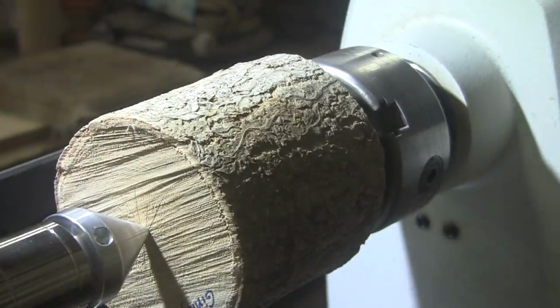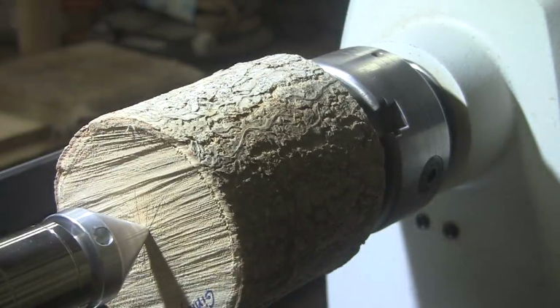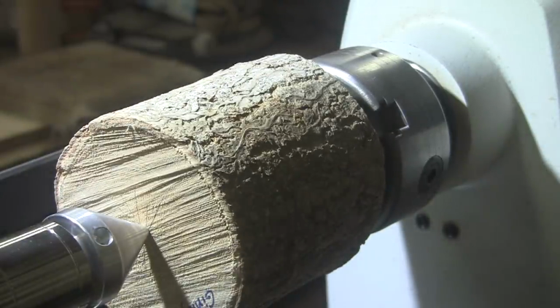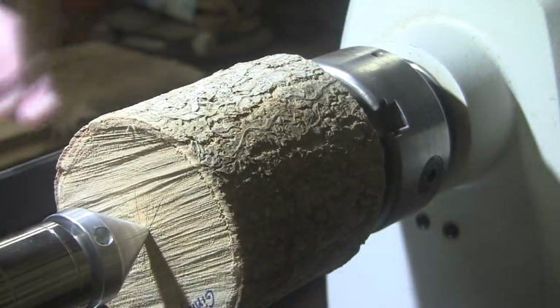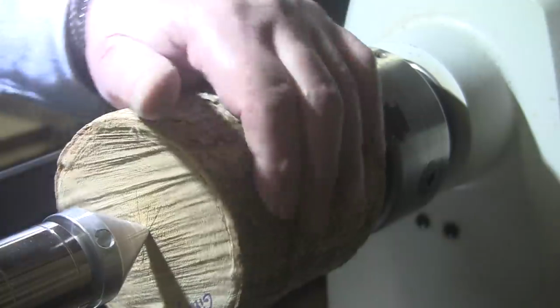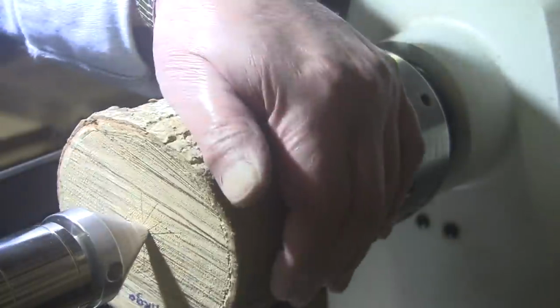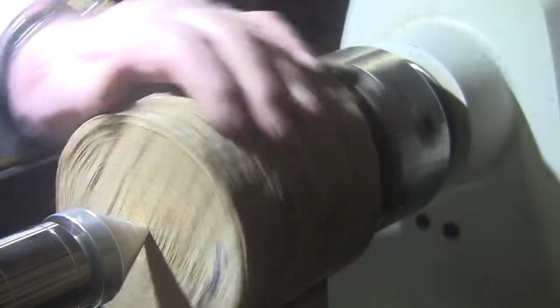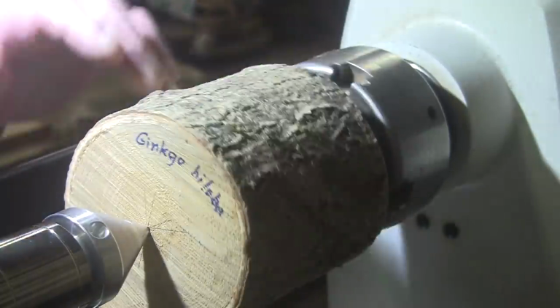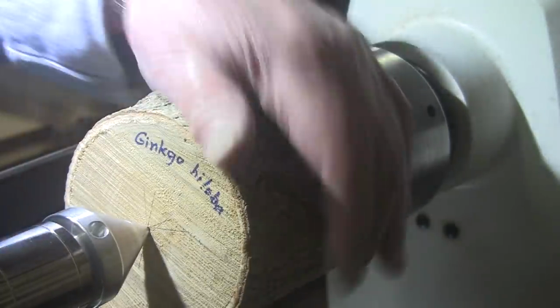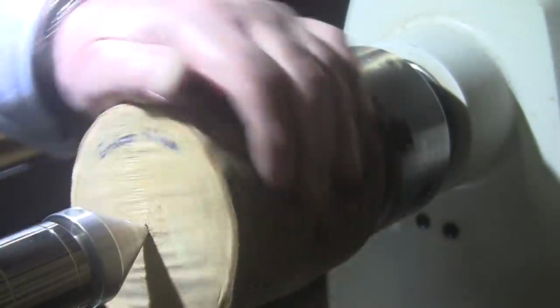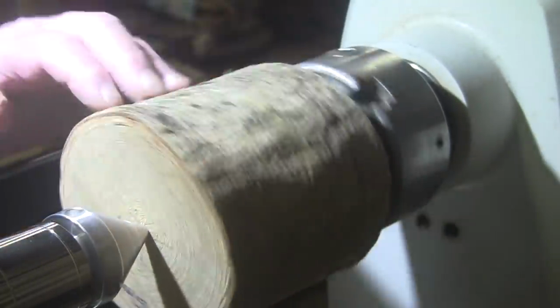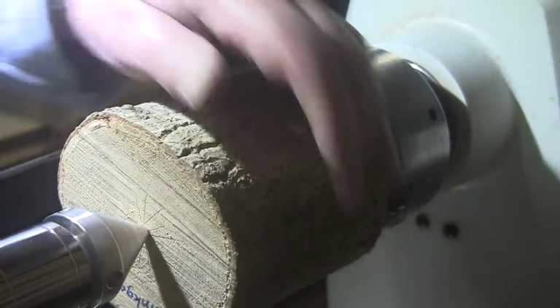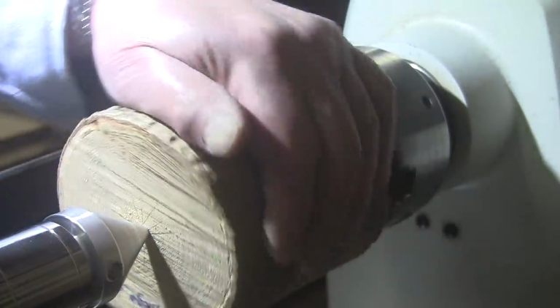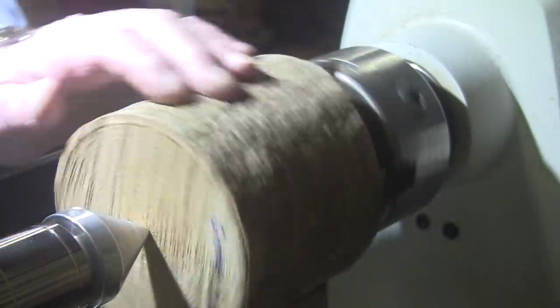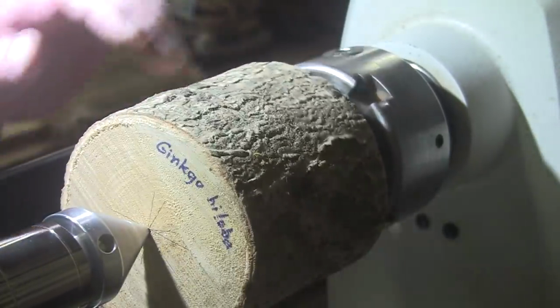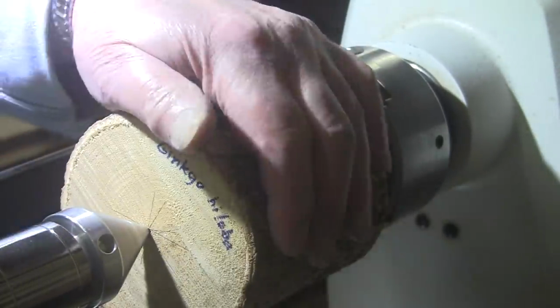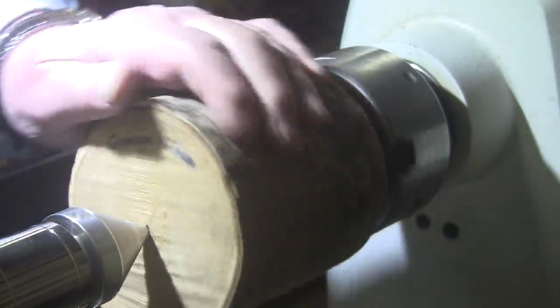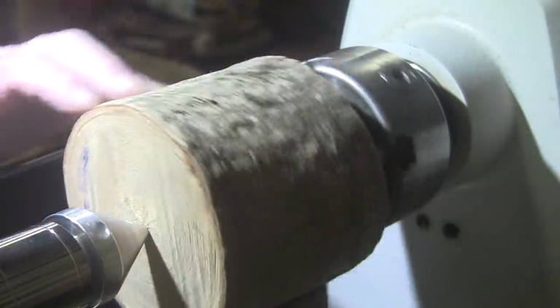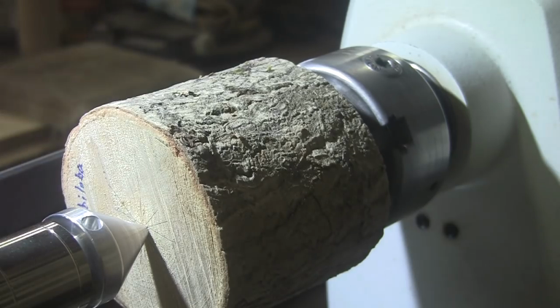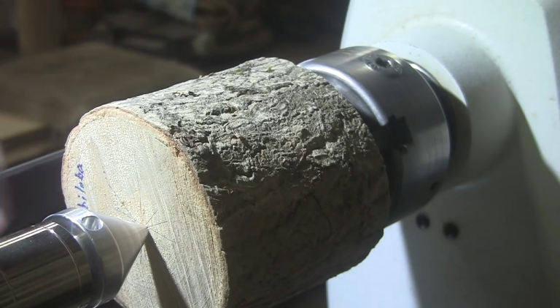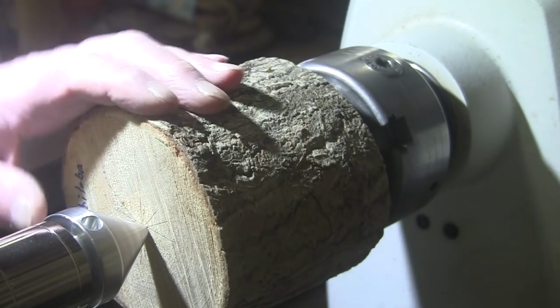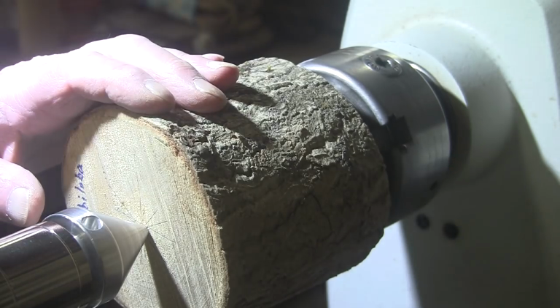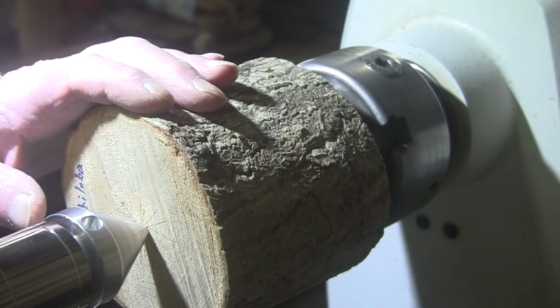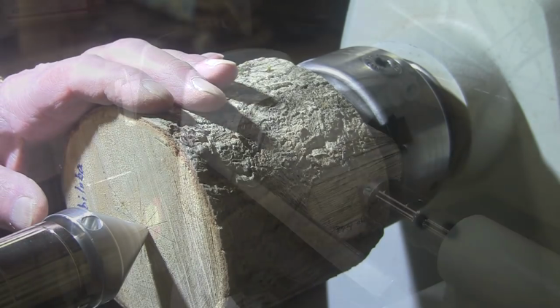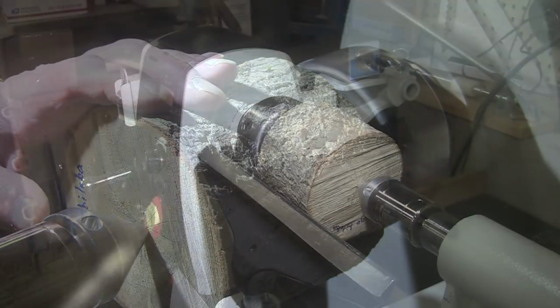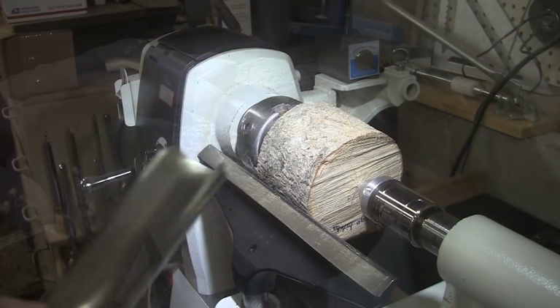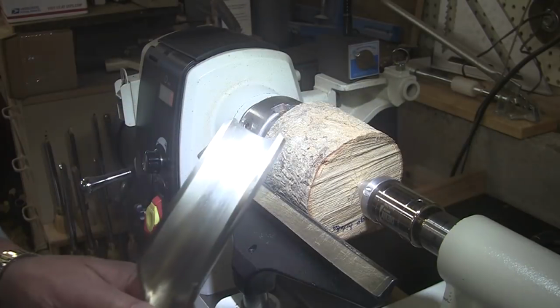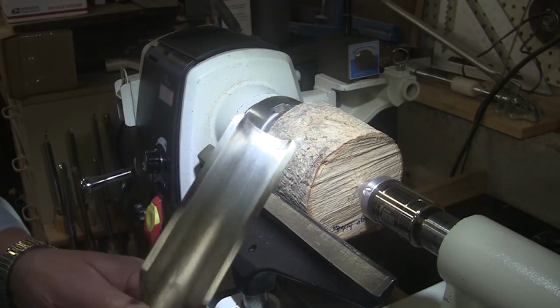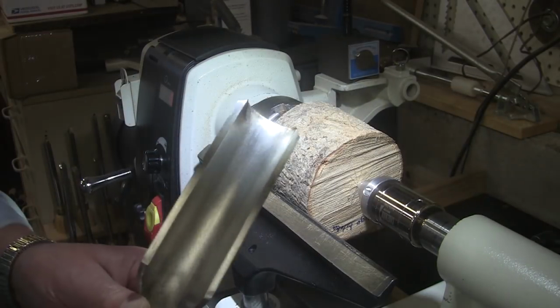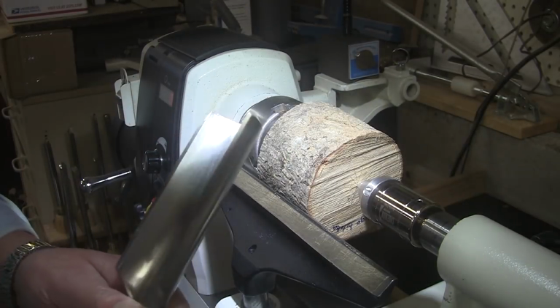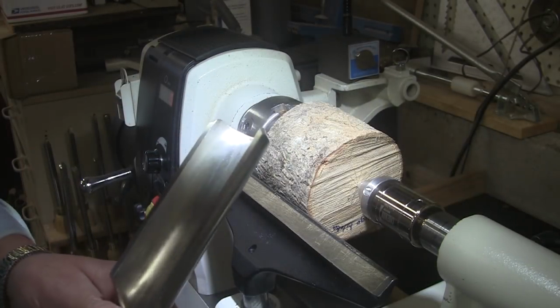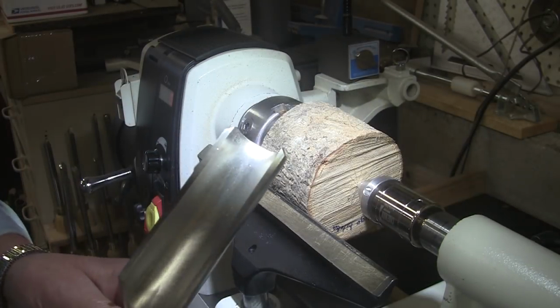I could probably use a roughing gouge on this — either a roughing gouge or a bowl gouge. Mask and face shield on. I guess we'll go with the two-inch roughing gouge.